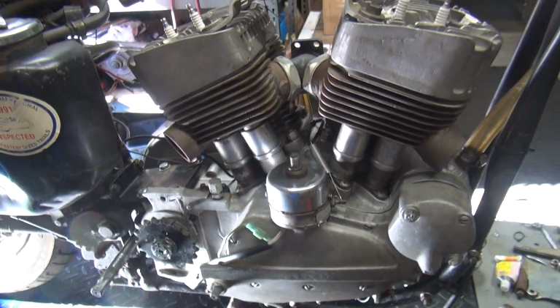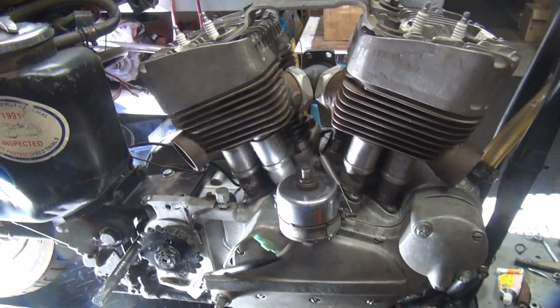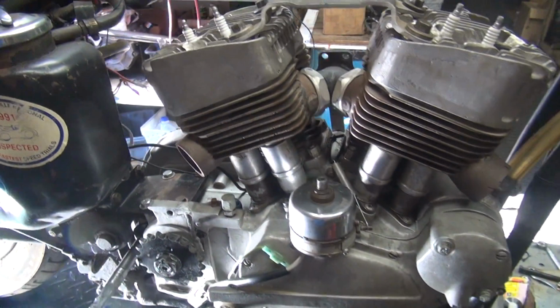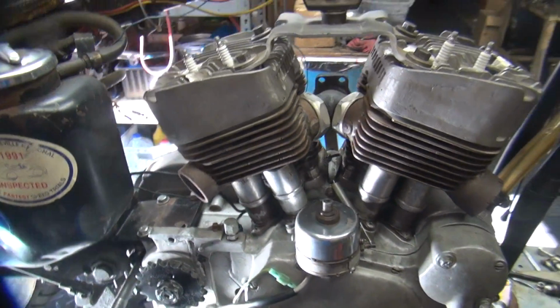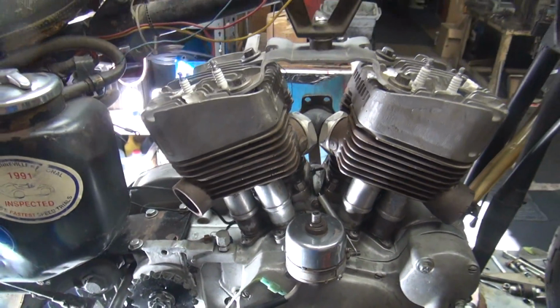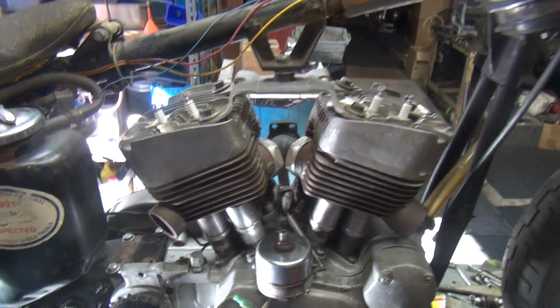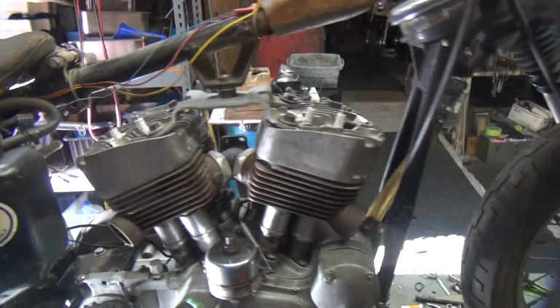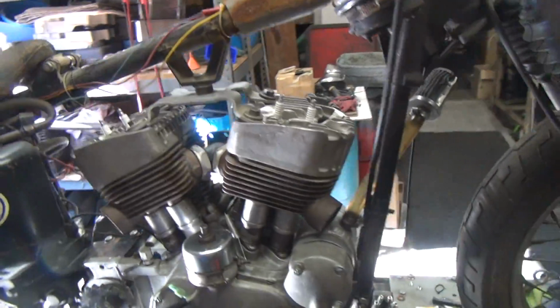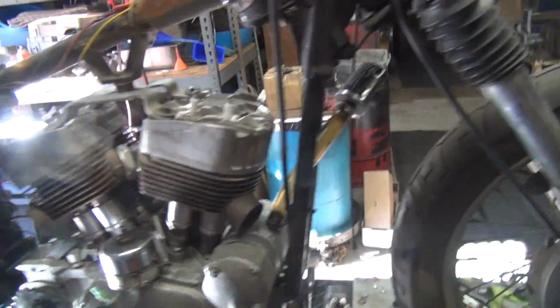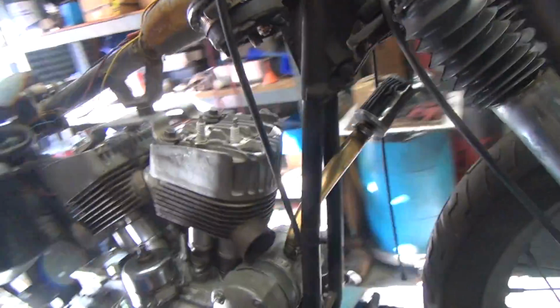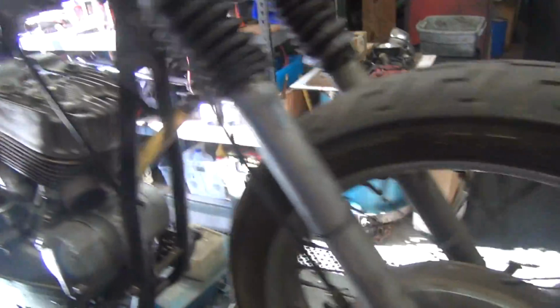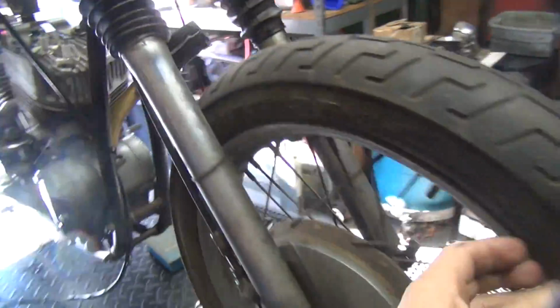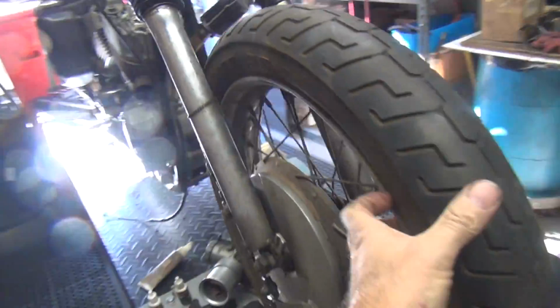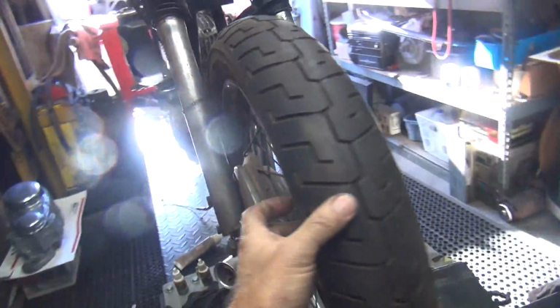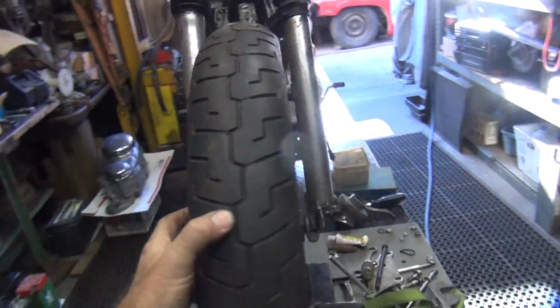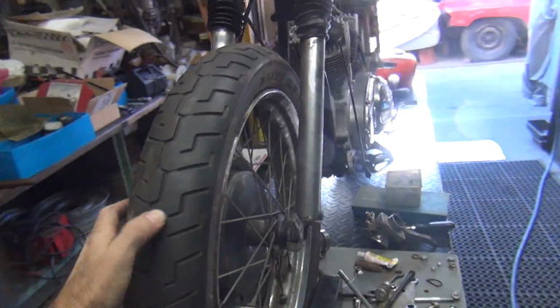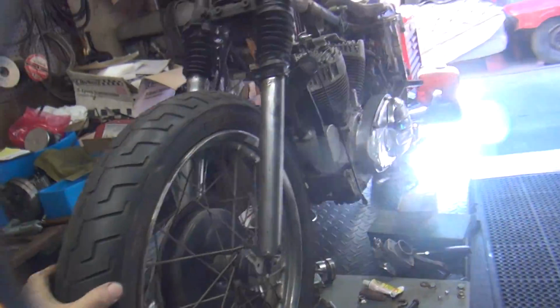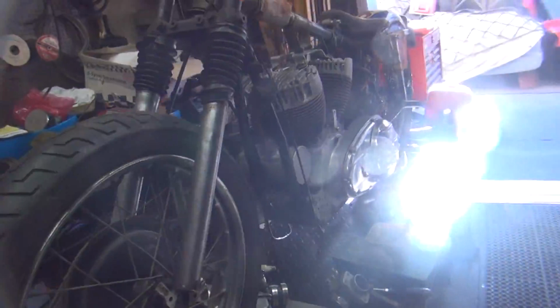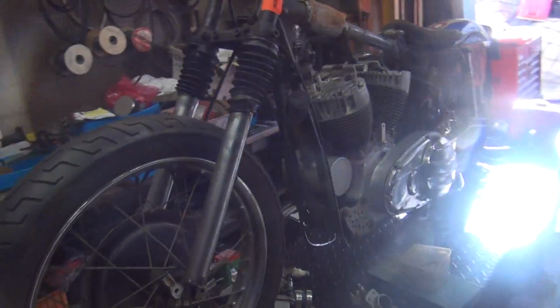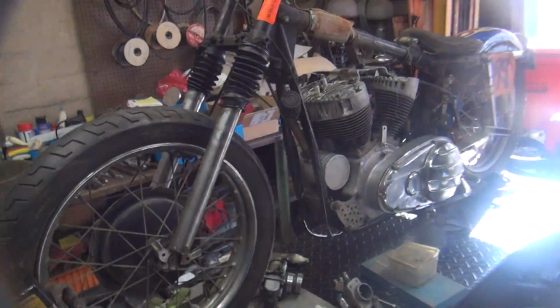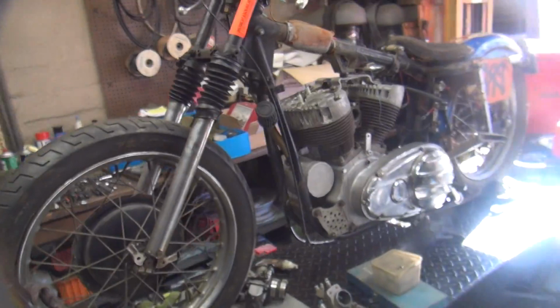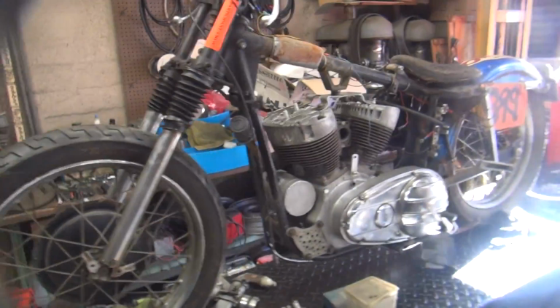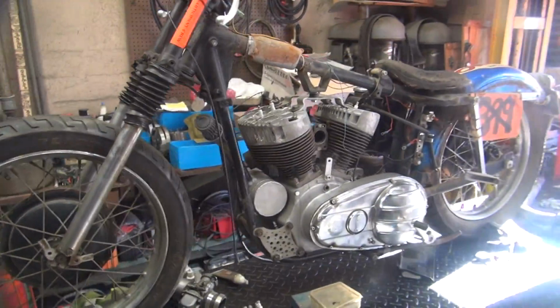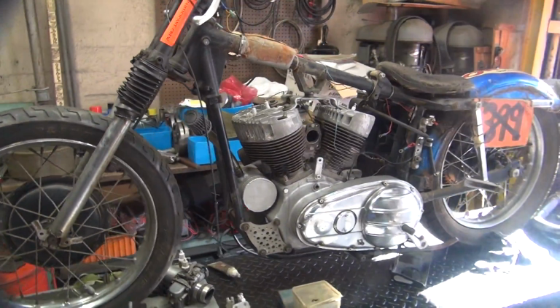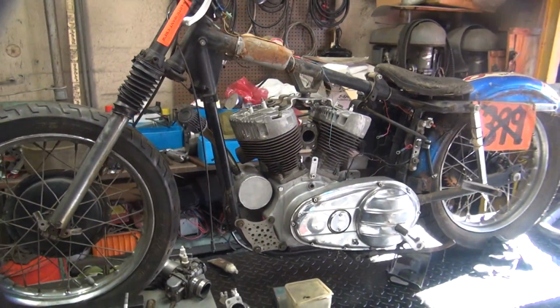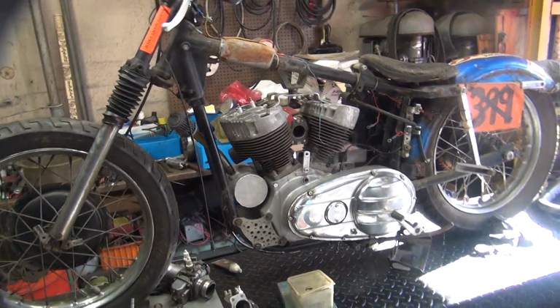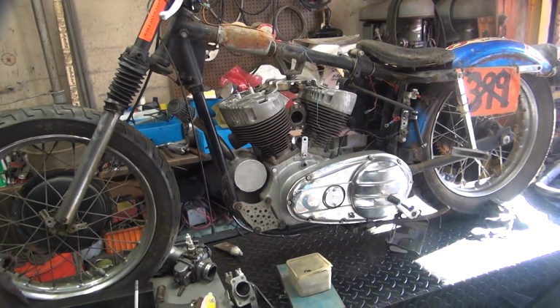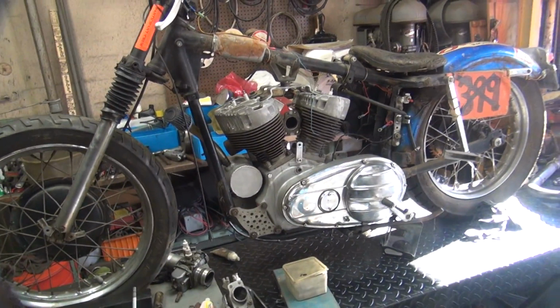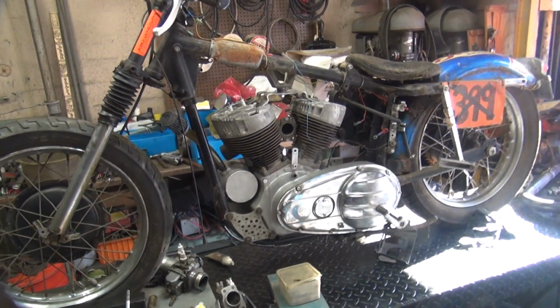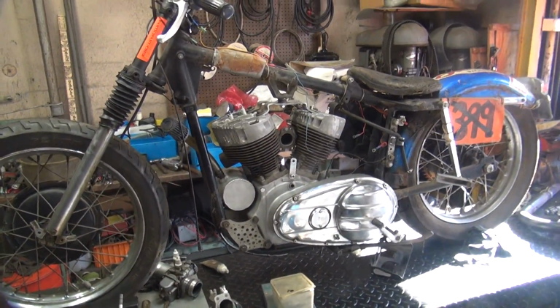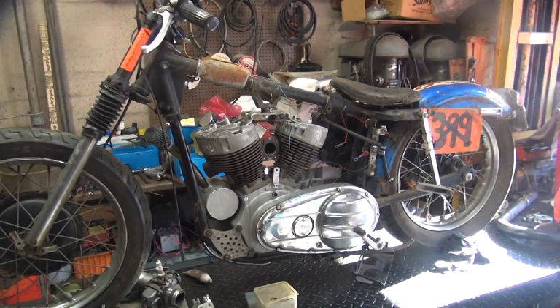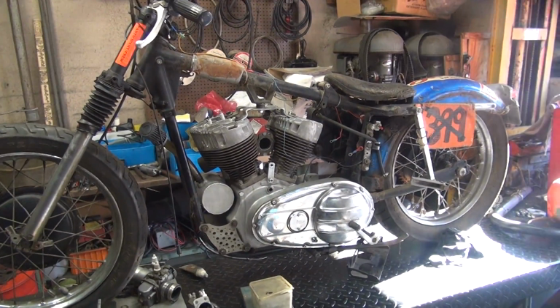I actually went 118 with this bike up at Bonneville back in the late nineties, so it did get down the road pretty good for what it was. Anyway, I'll get a little more work on this and we'll show some more video of it.